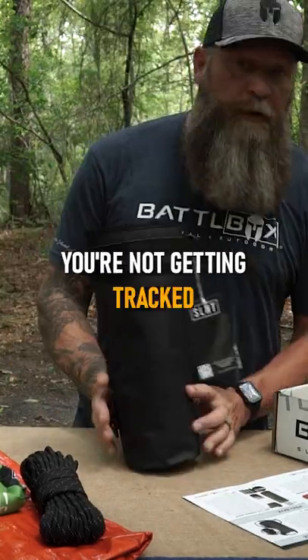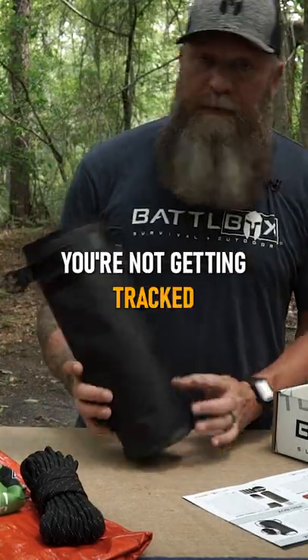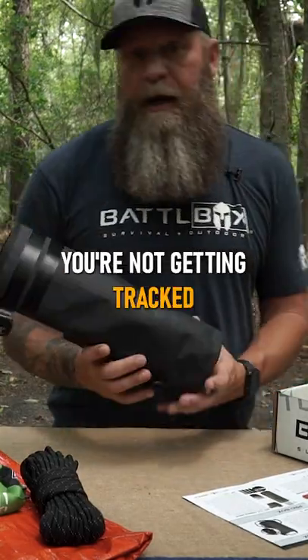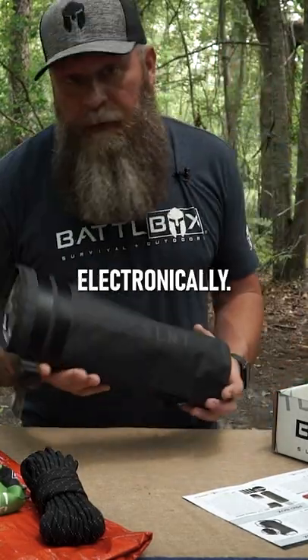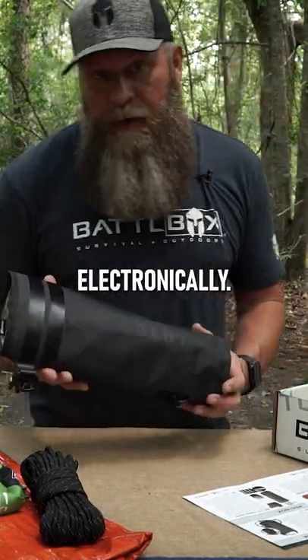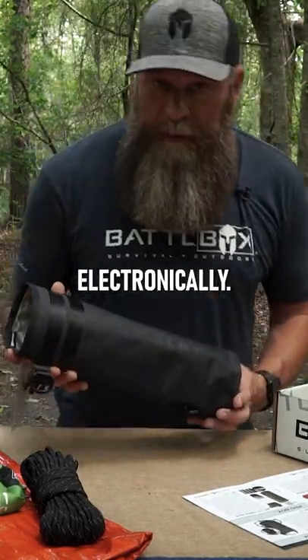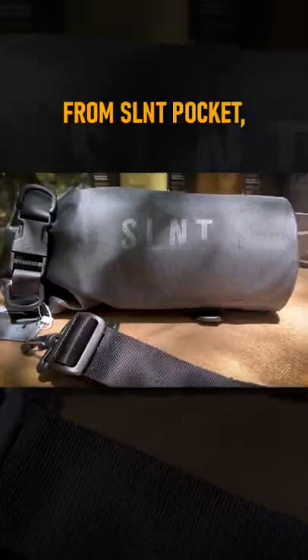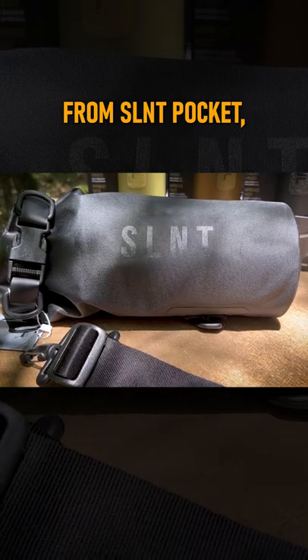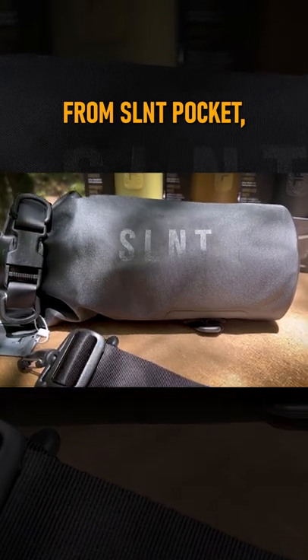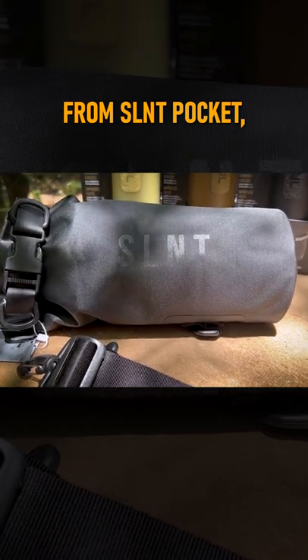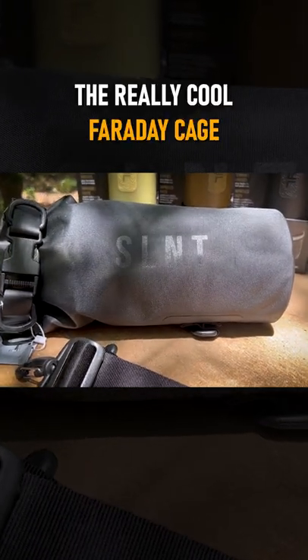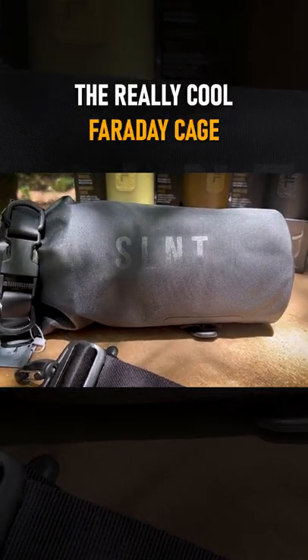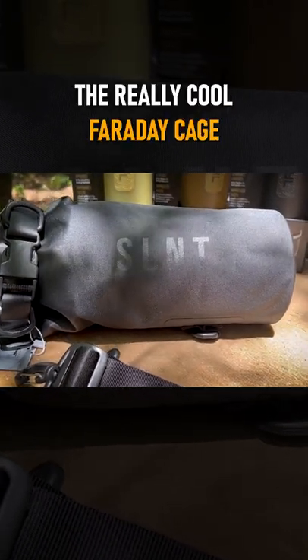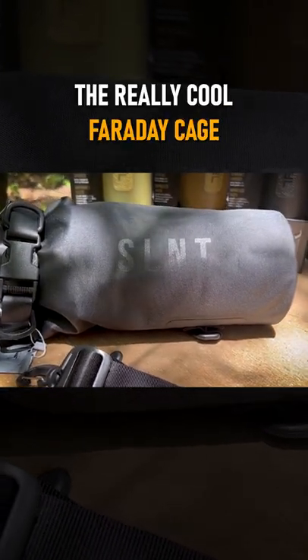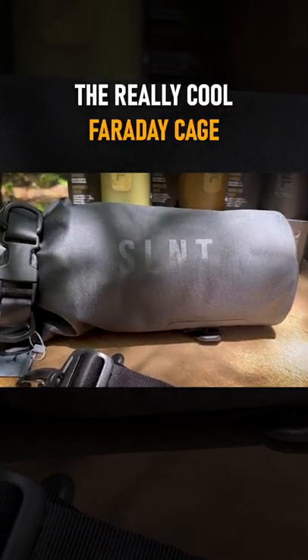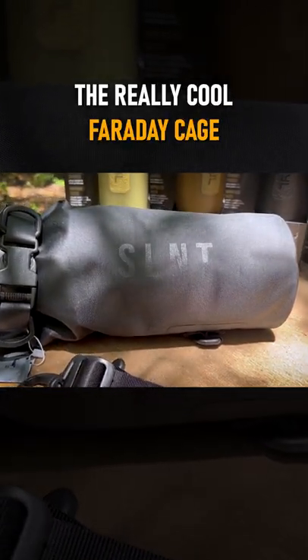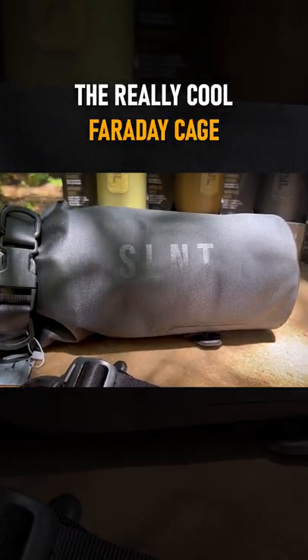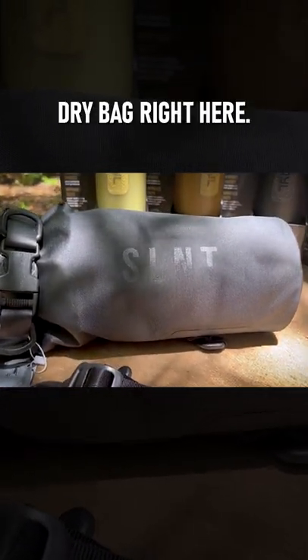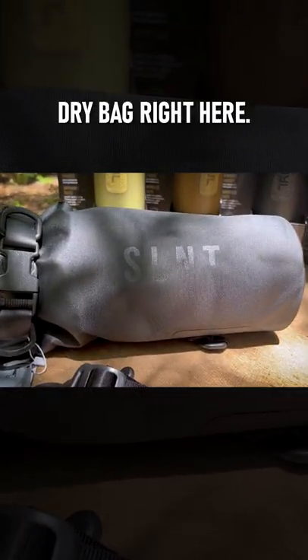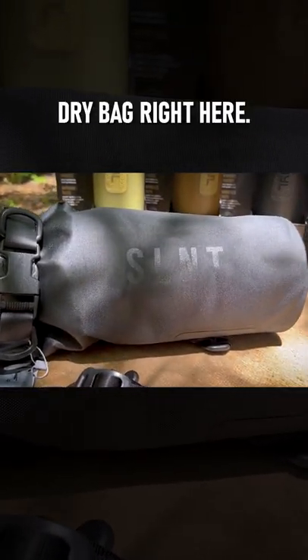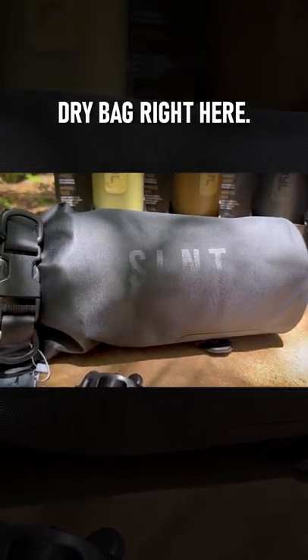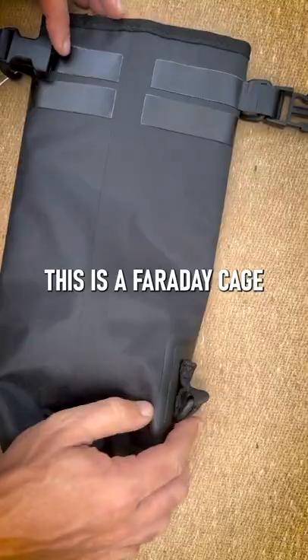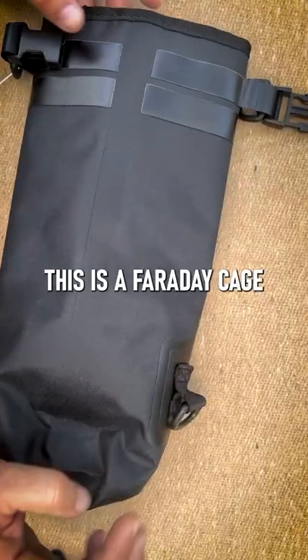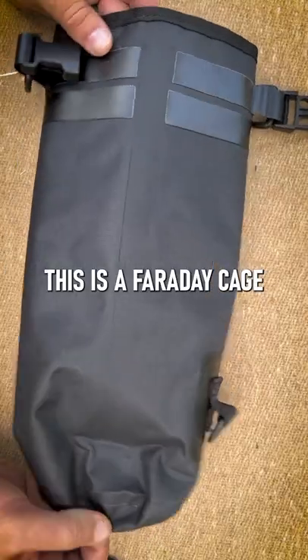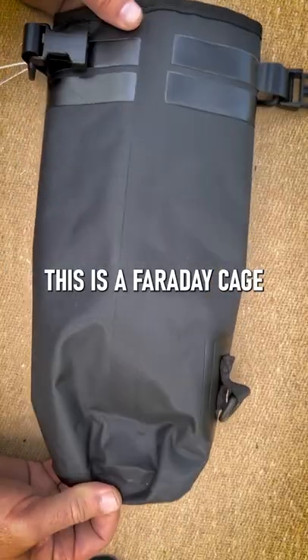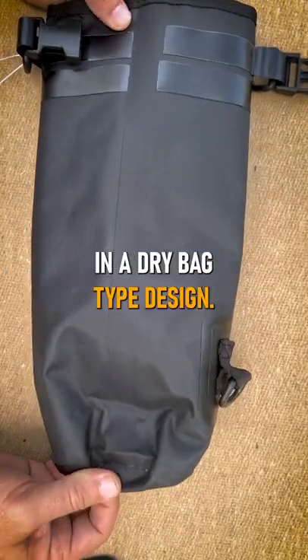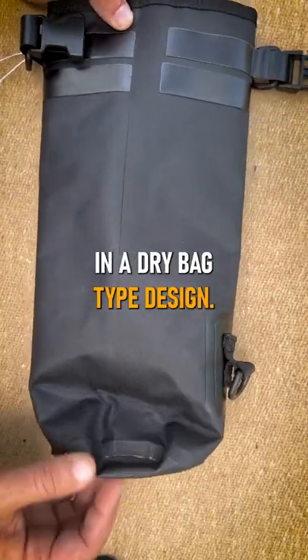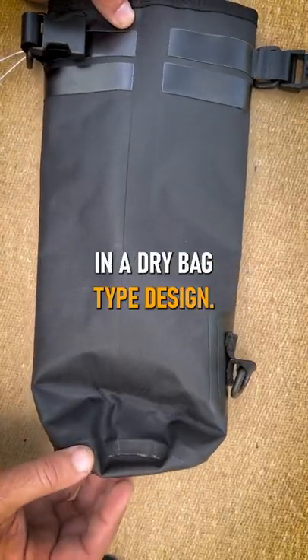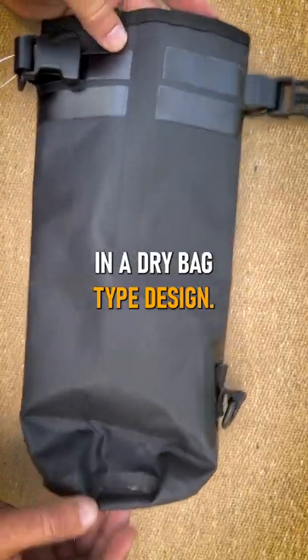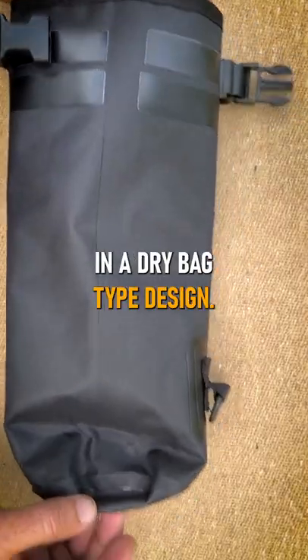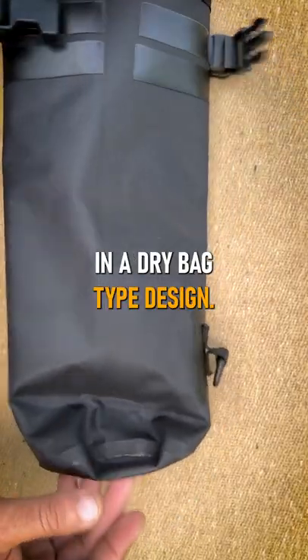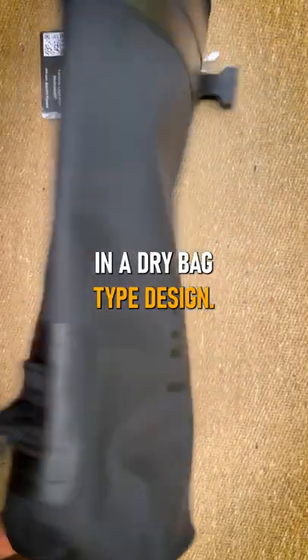You're not getting tracked electronically. From Silent Pocket, the really cool Faraday cage dry bag right here. This is a Faraday cage in a dry bag type design.